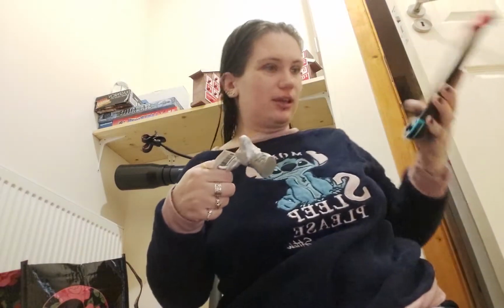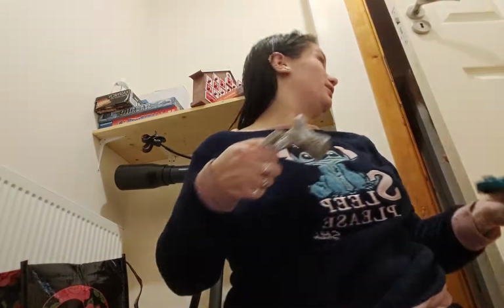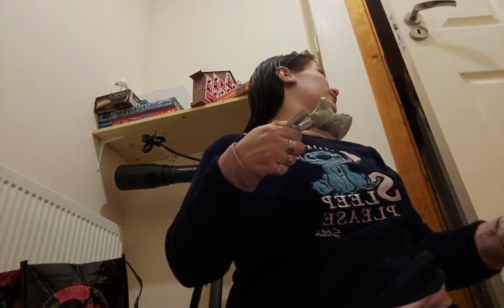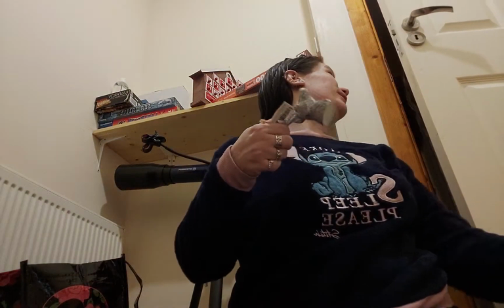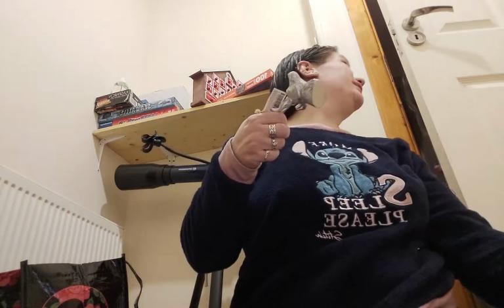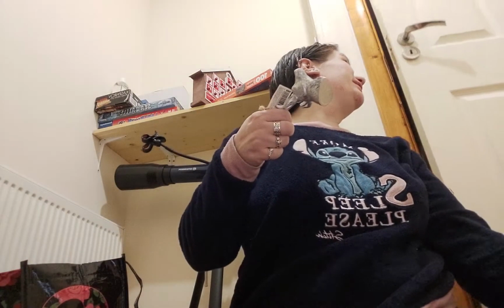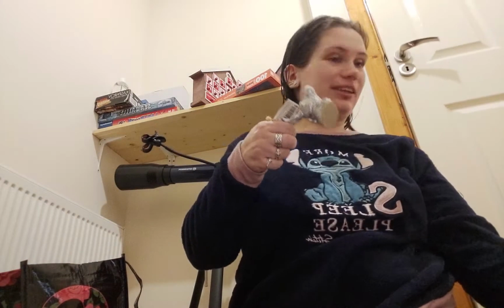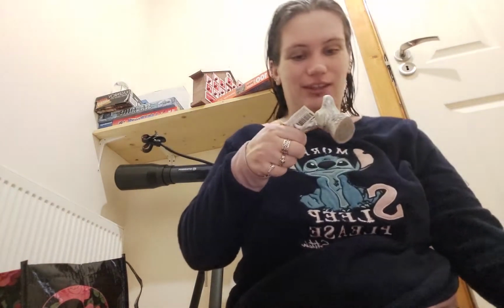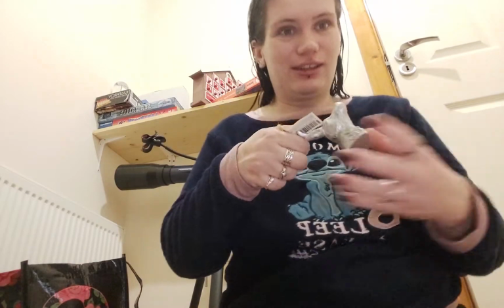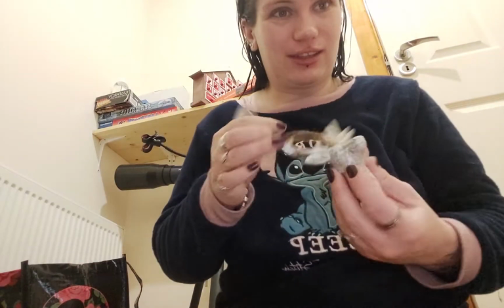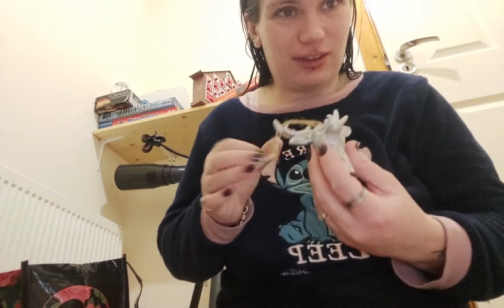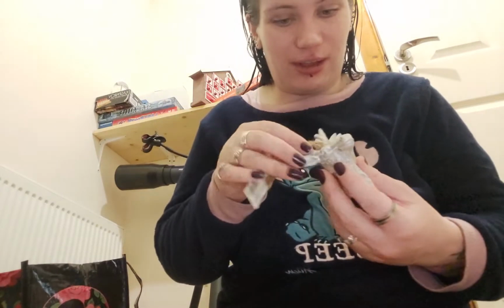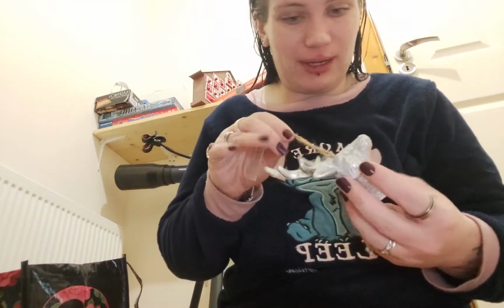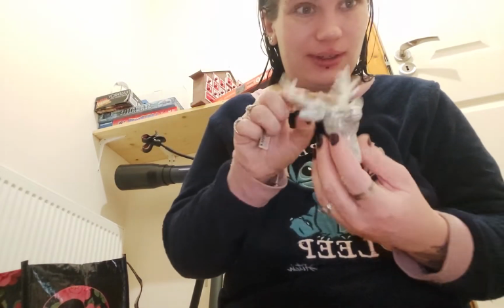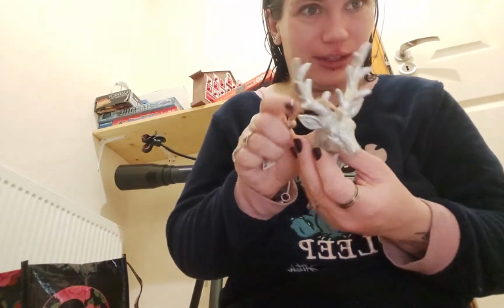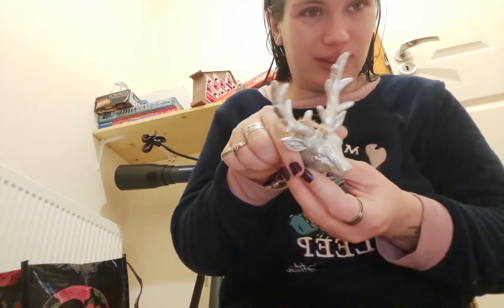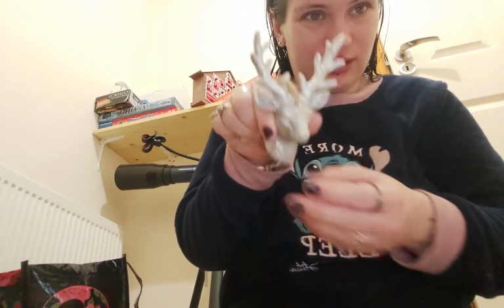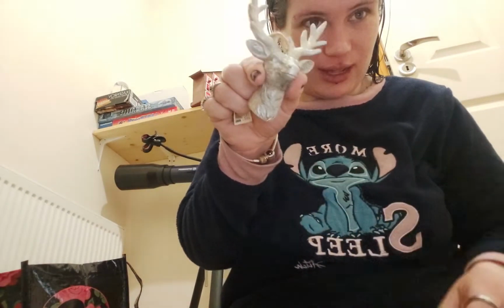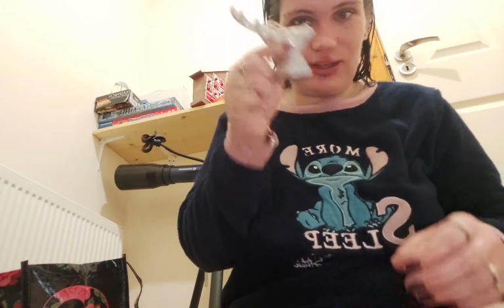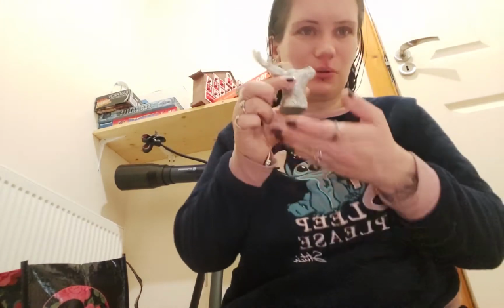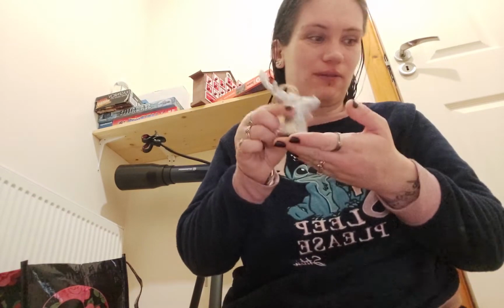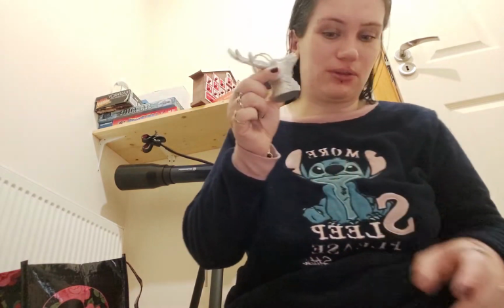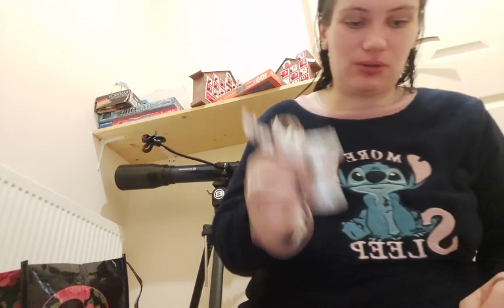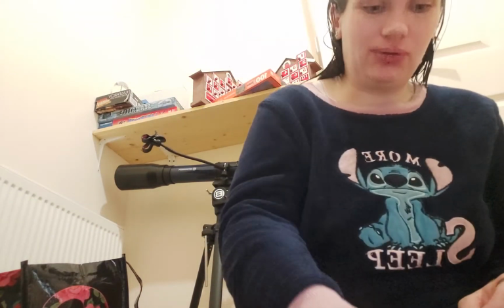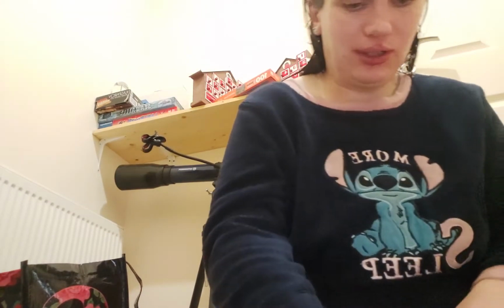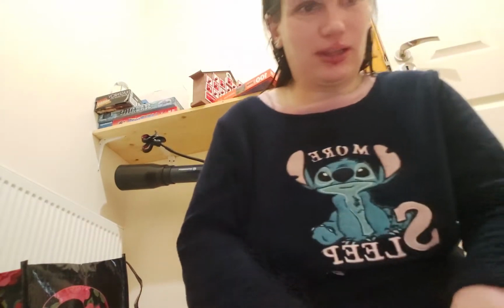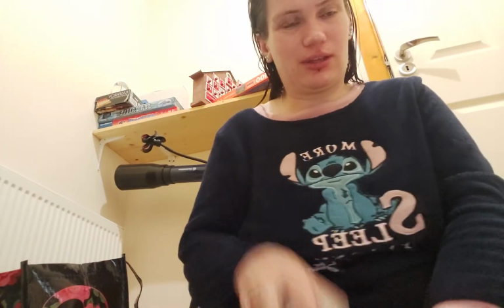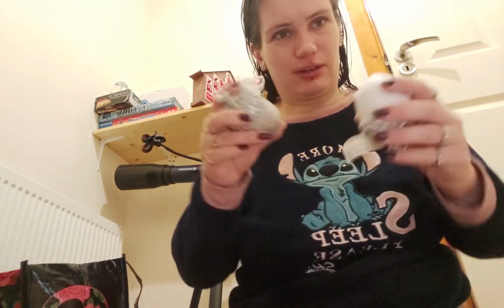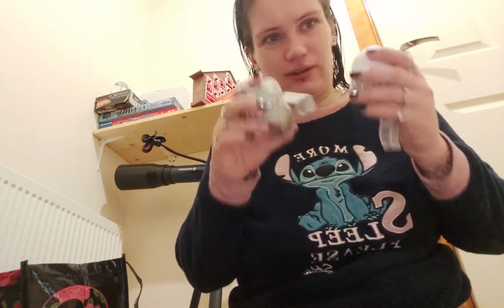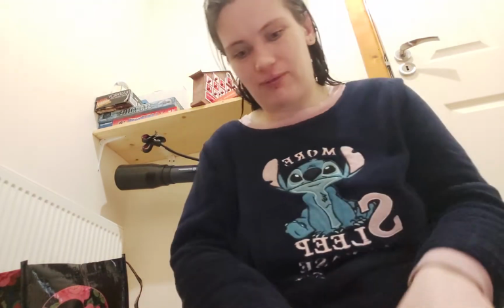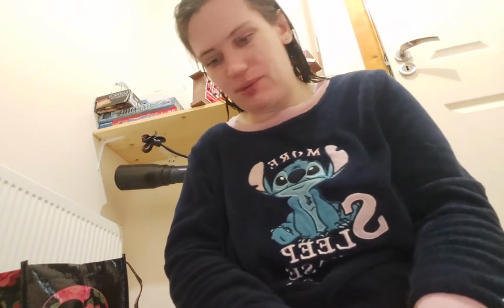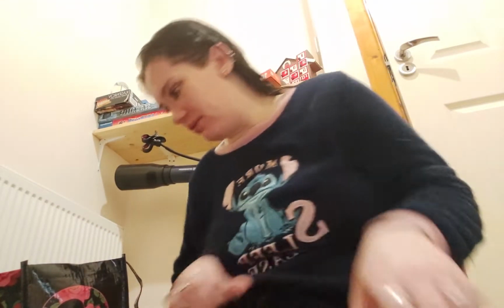The other one I picked is this reindeer head decoration. It's quite heavy and it was two euro.